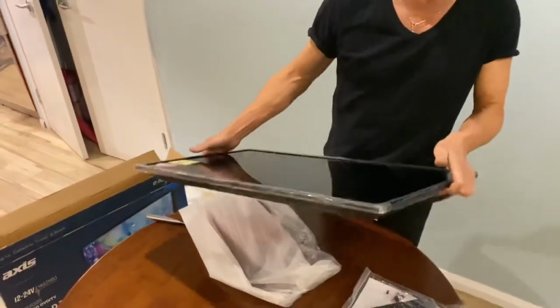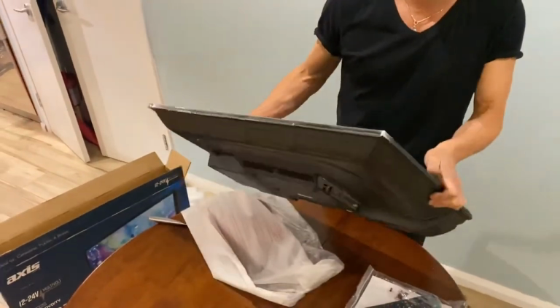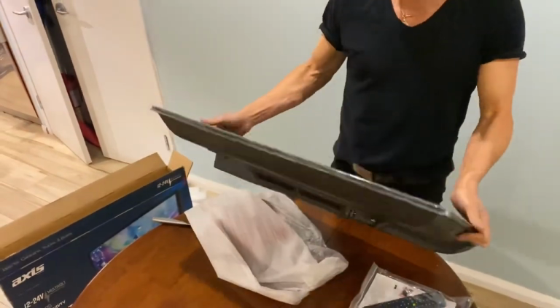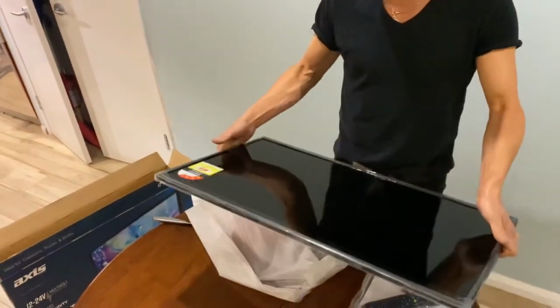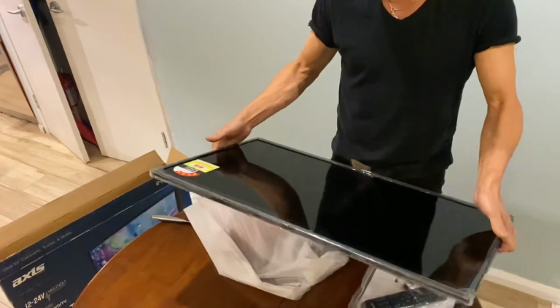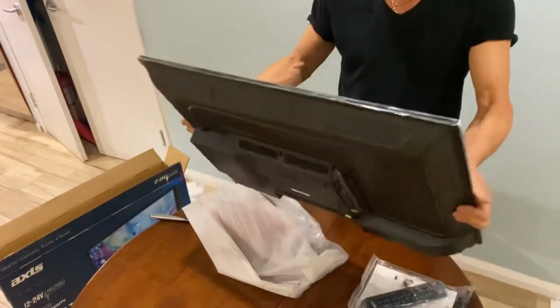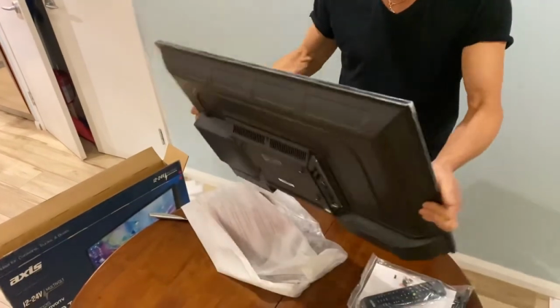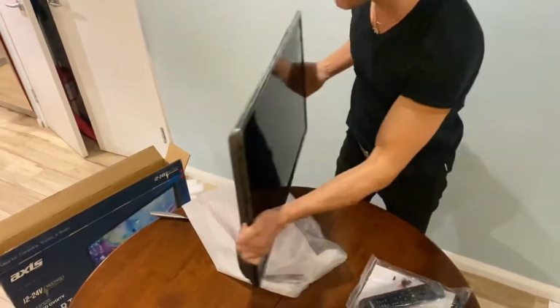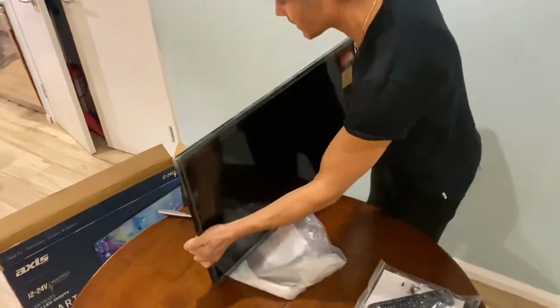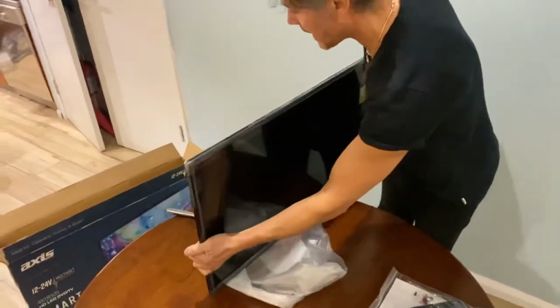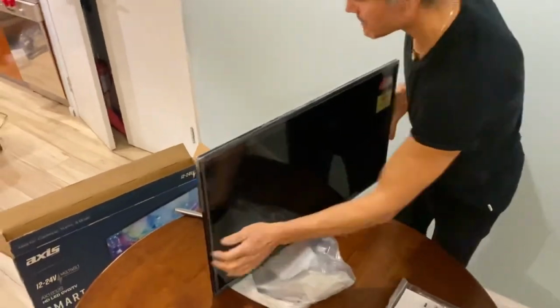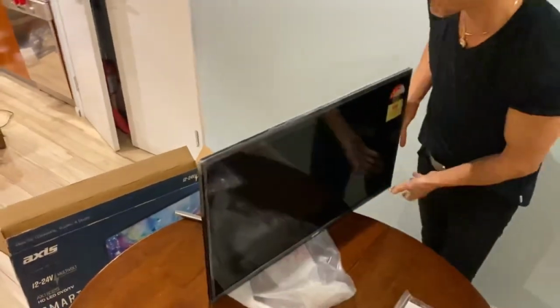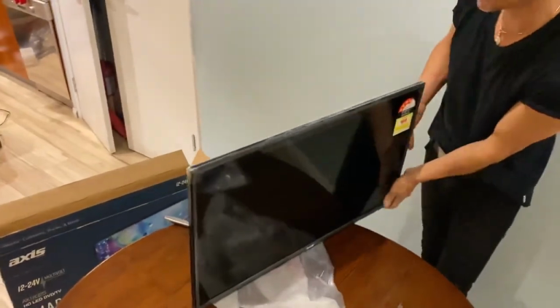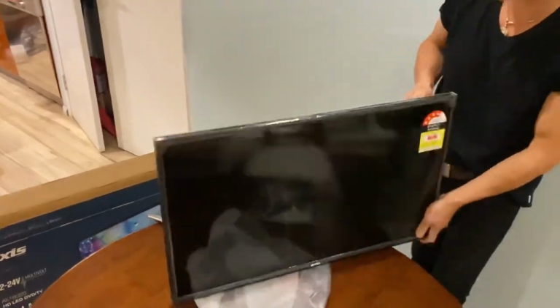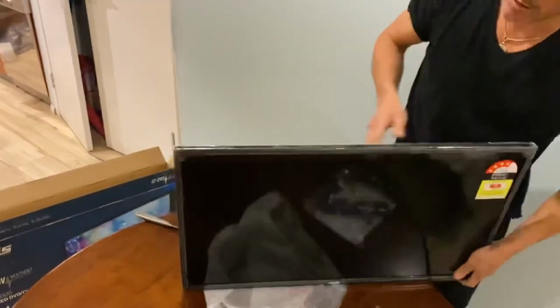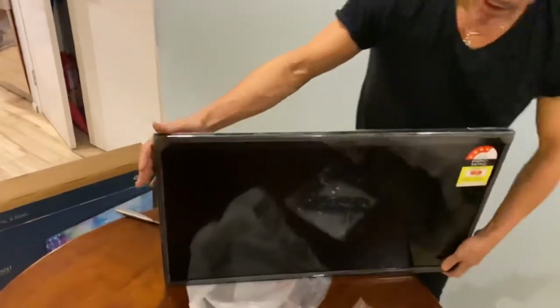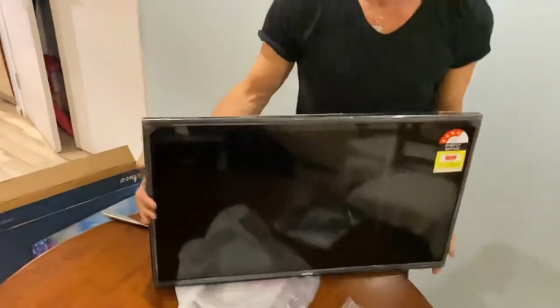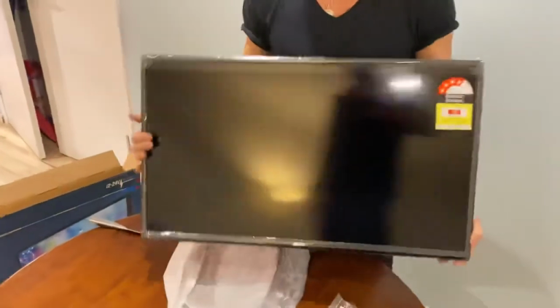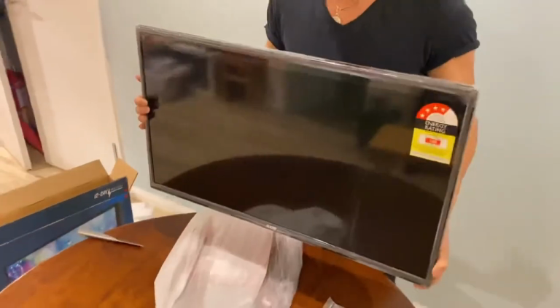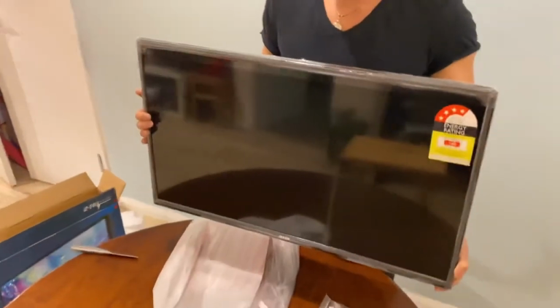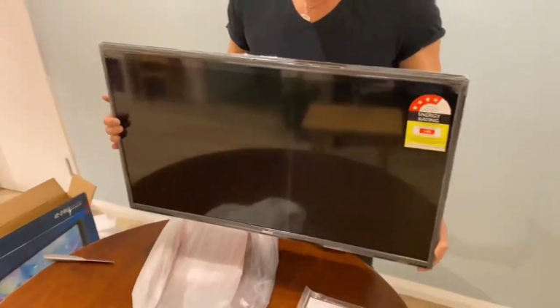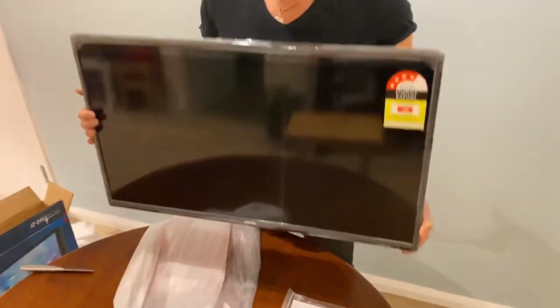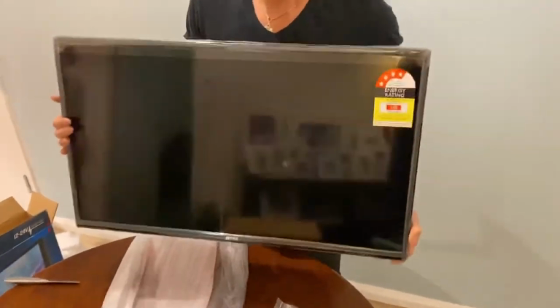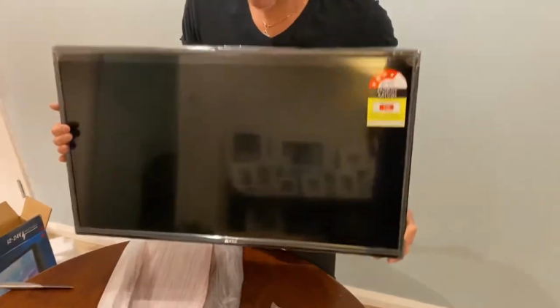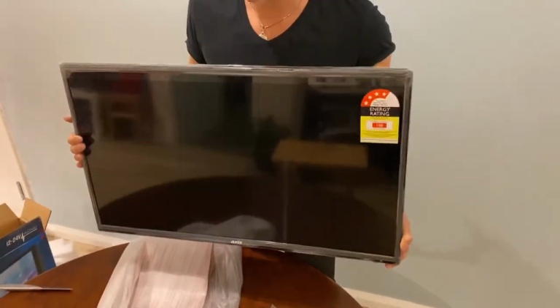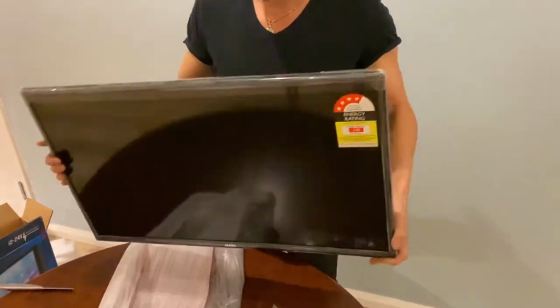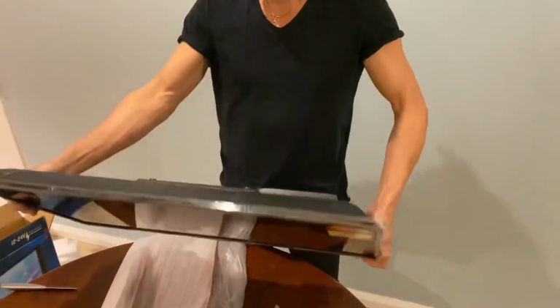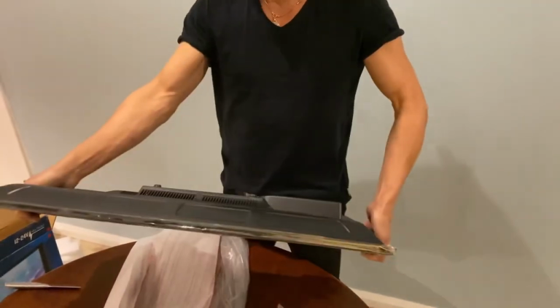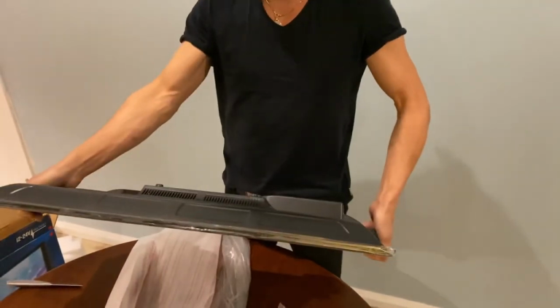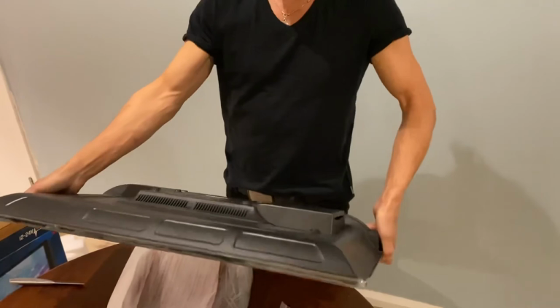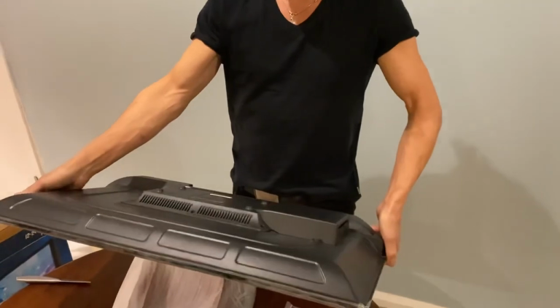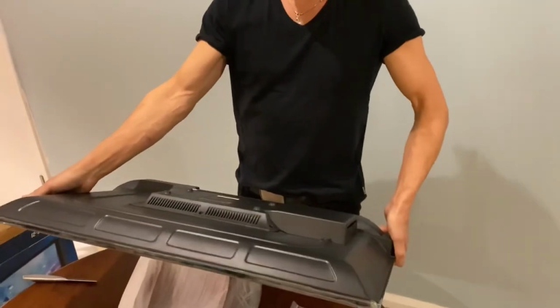I'll let you know how it works. But that's it, guys — the AXS 32 inch RV-built TV. Nice and light.